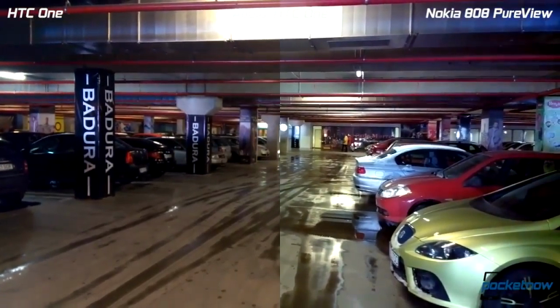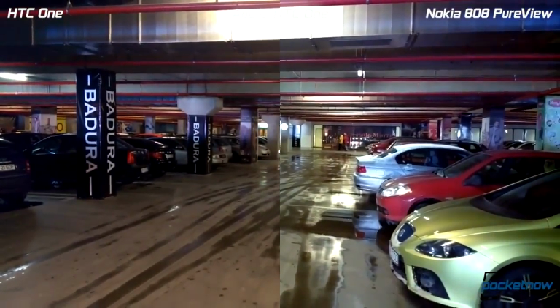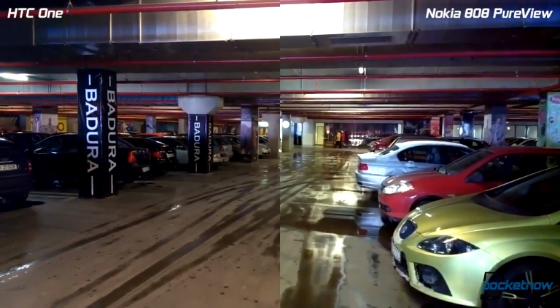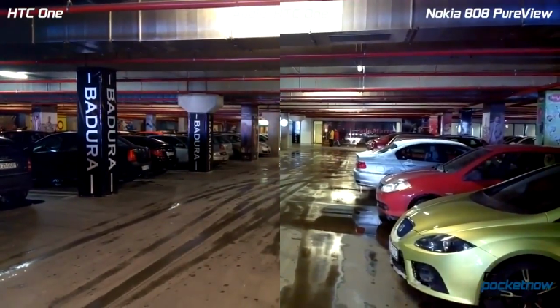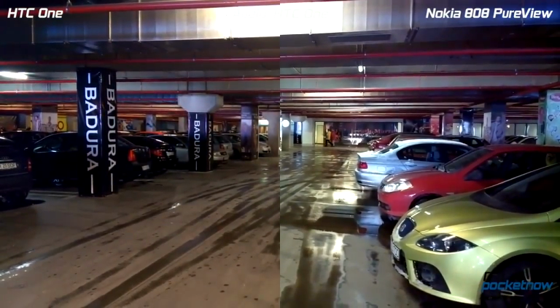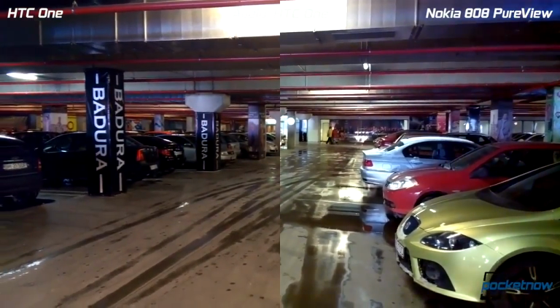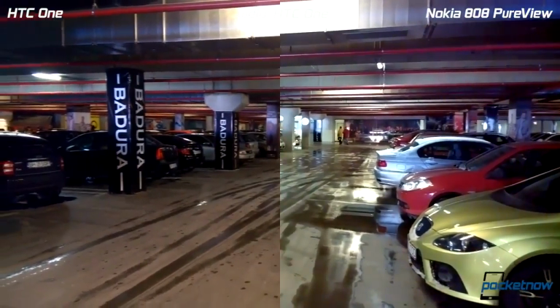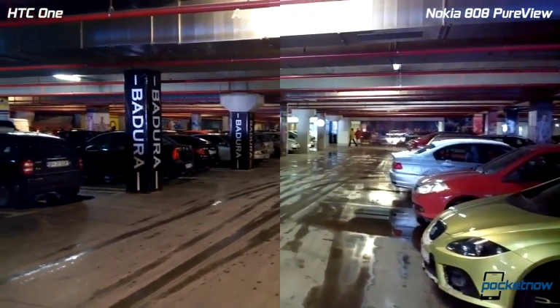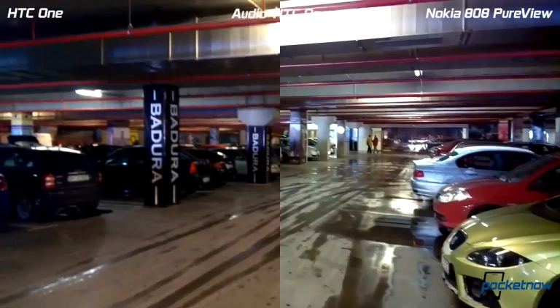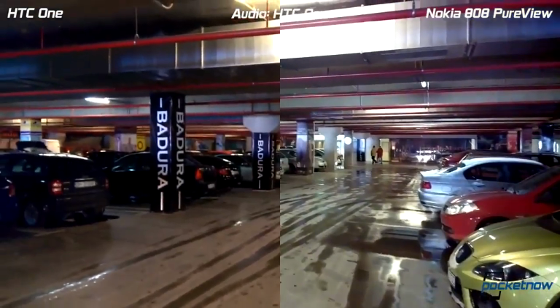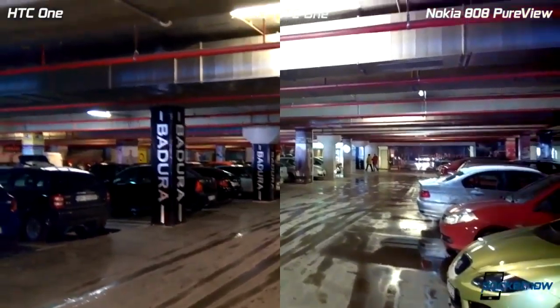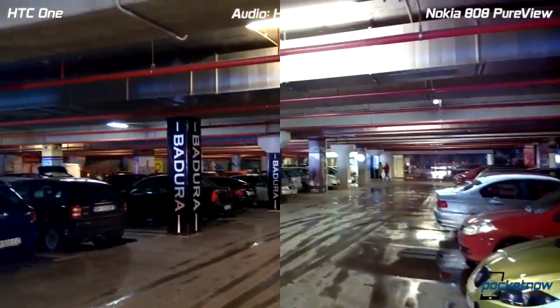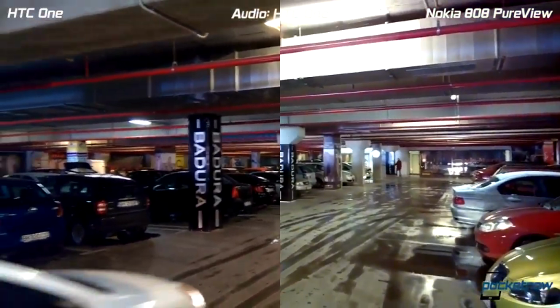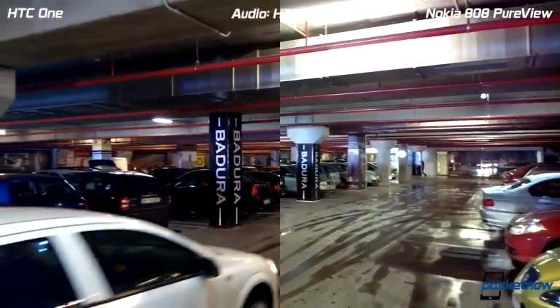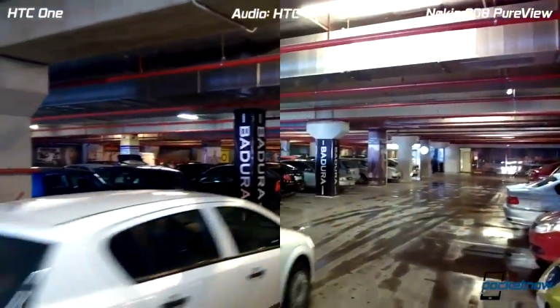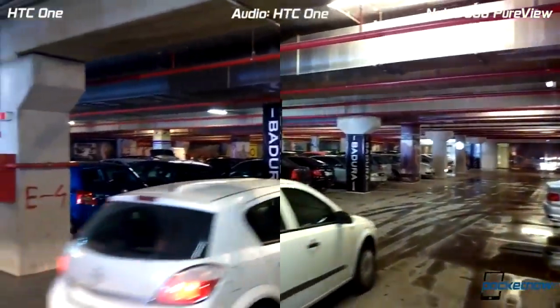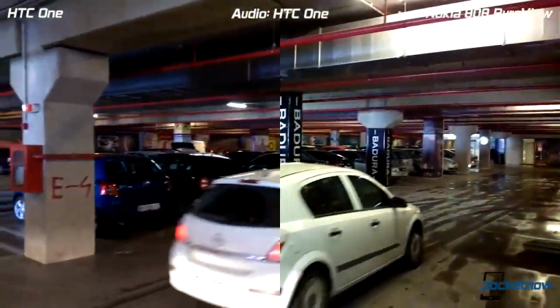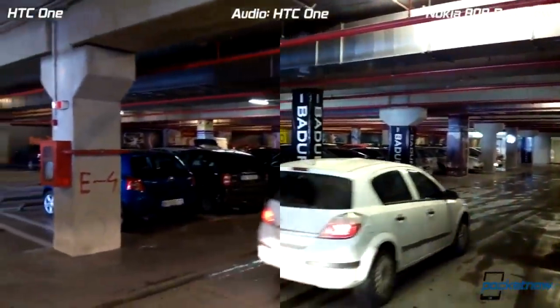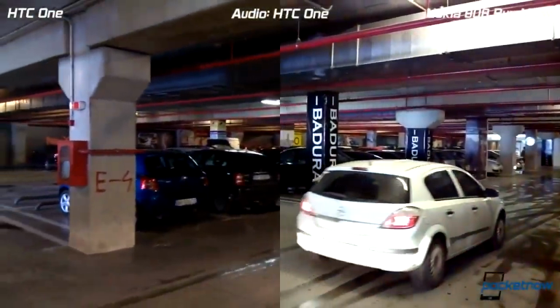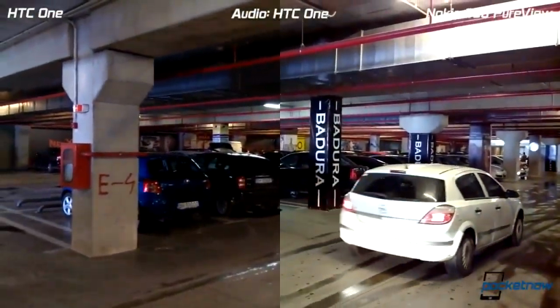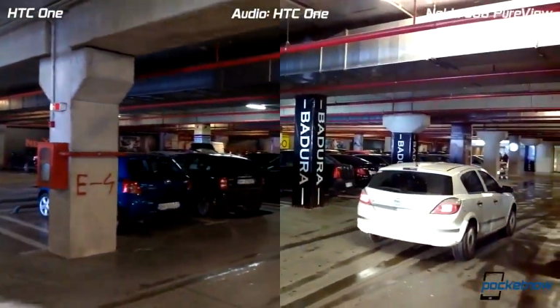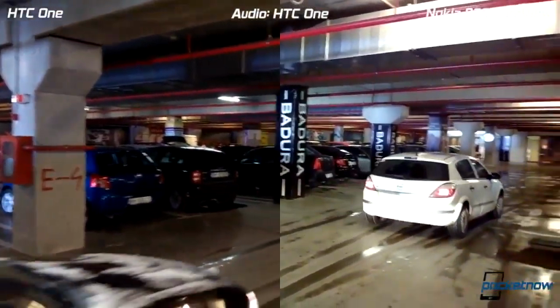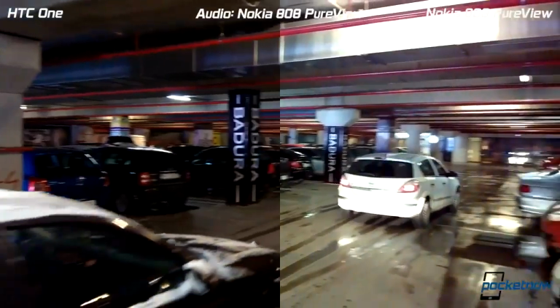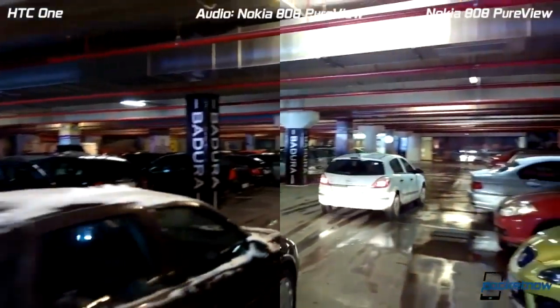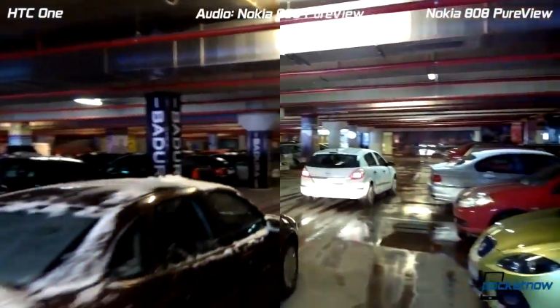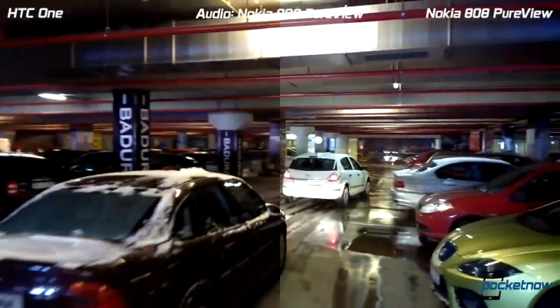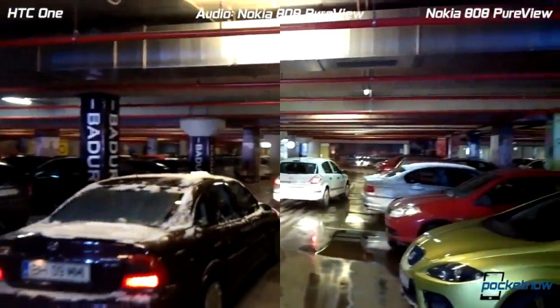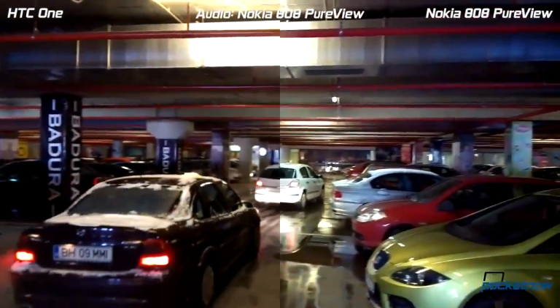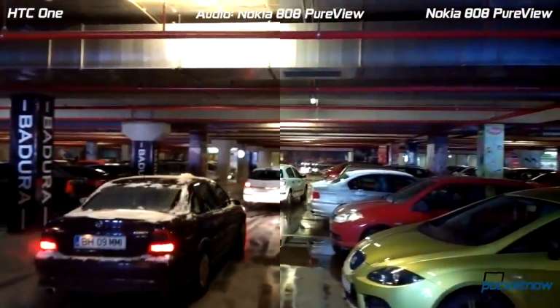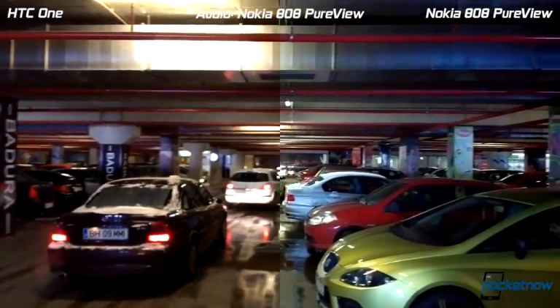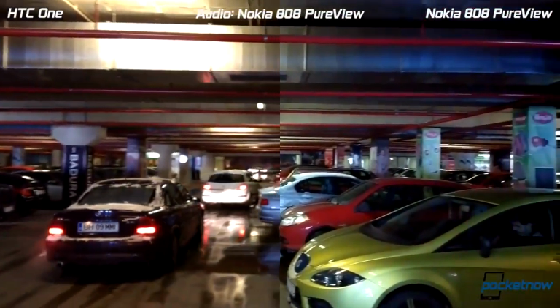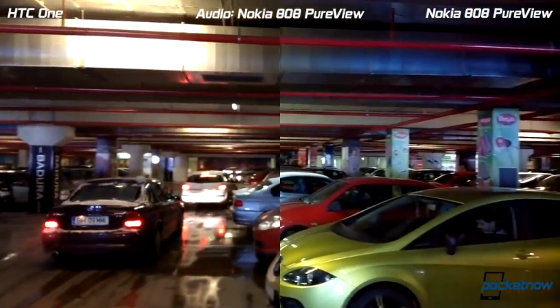Hey everyone, this is Tony from PocketNow taking a look at the second video, which is a low-light video comparing the HTC One against some other camera phones out there. We are in an underground parking garage to emulate low-light and night performance.